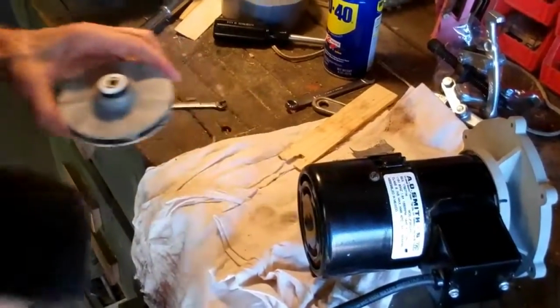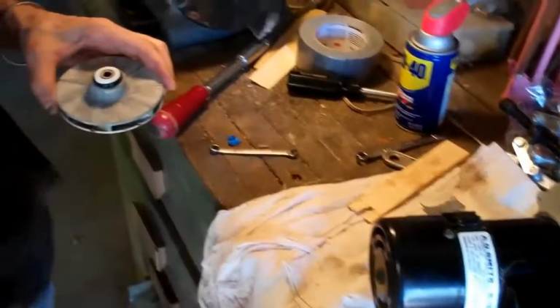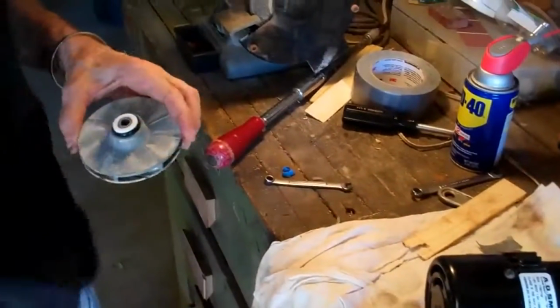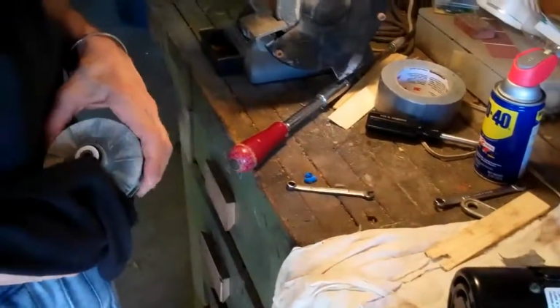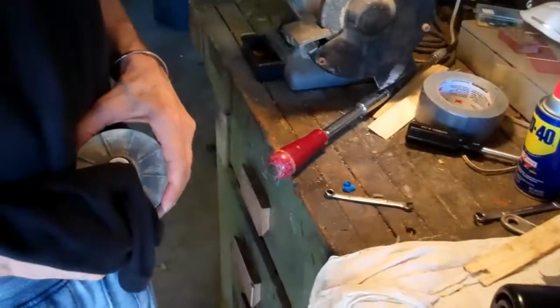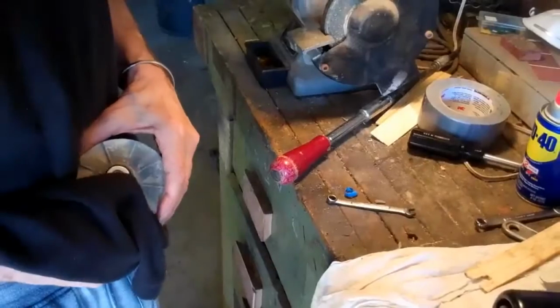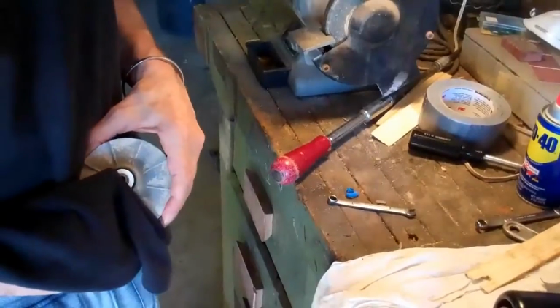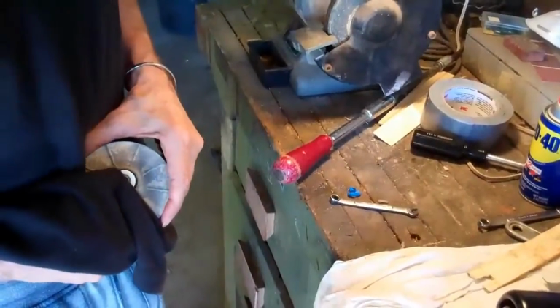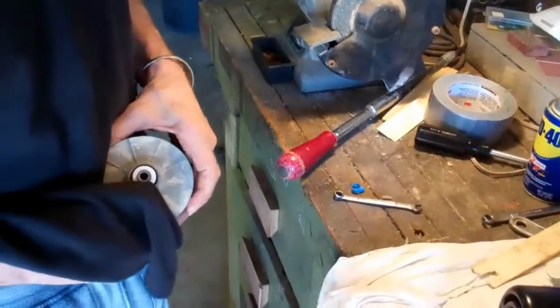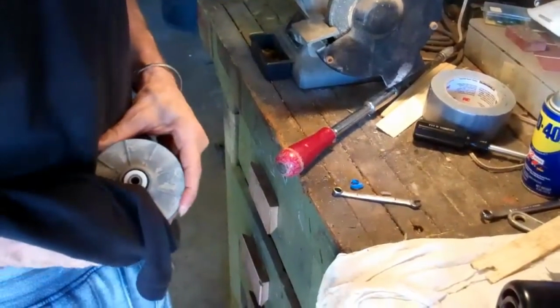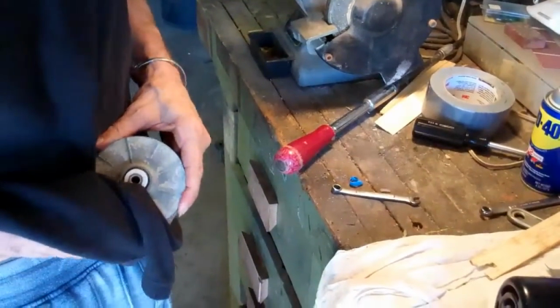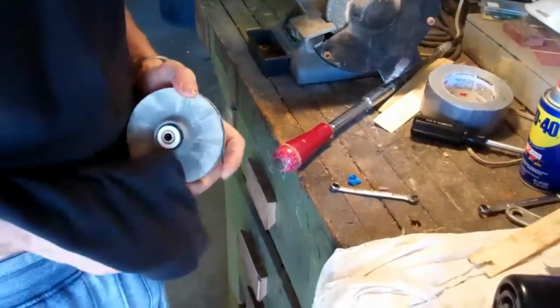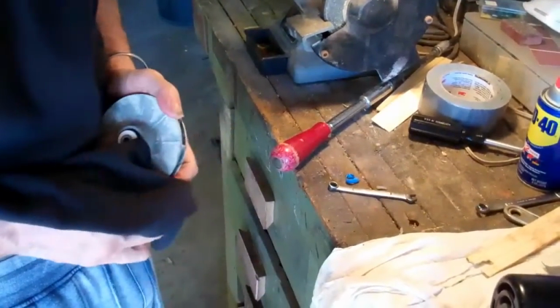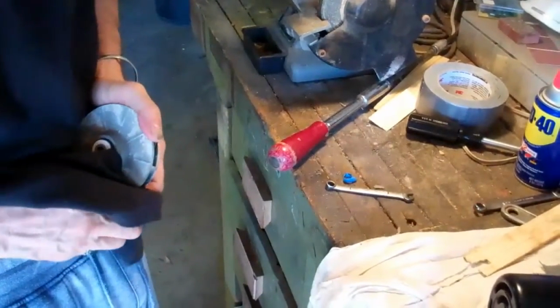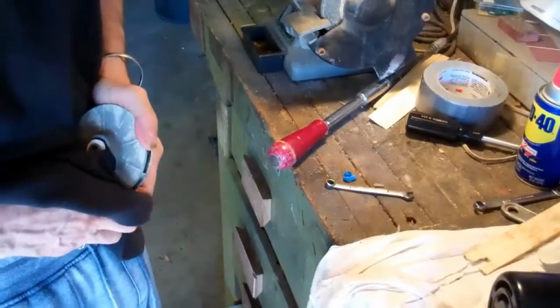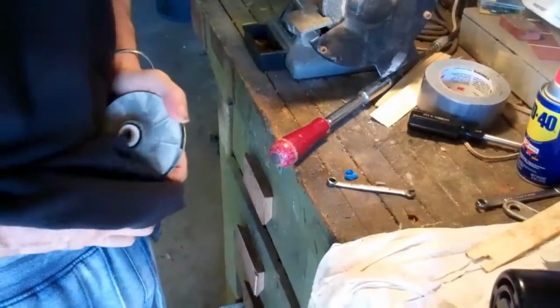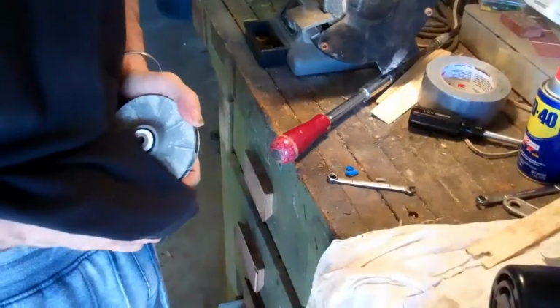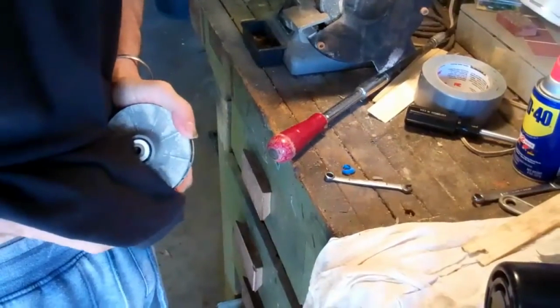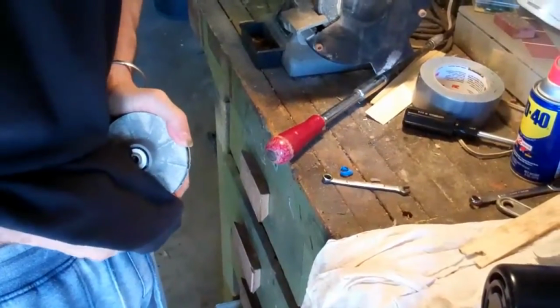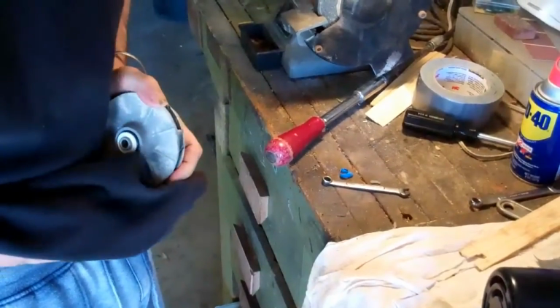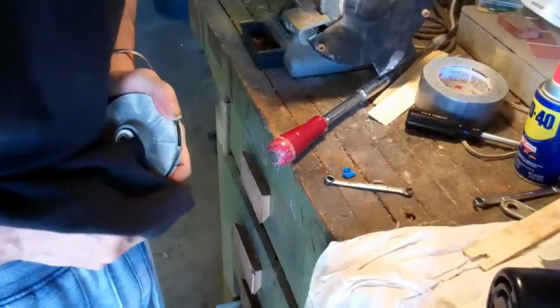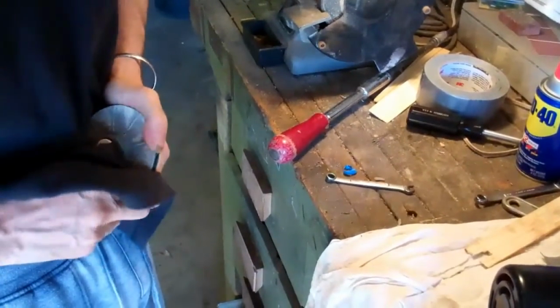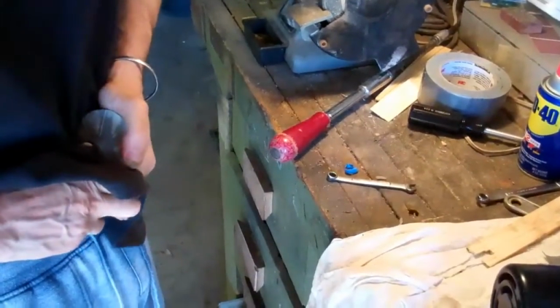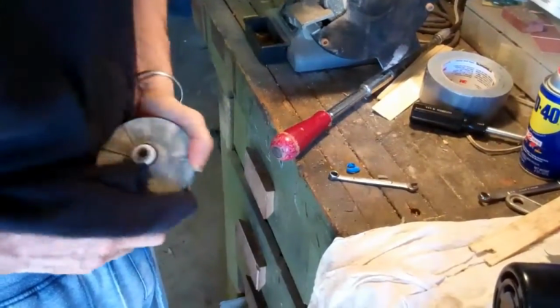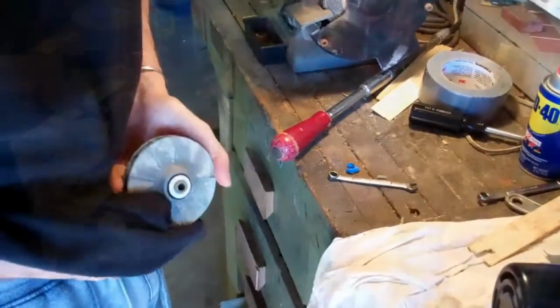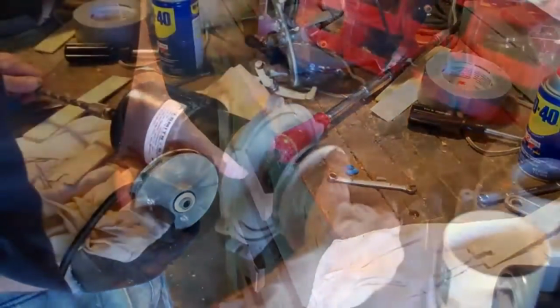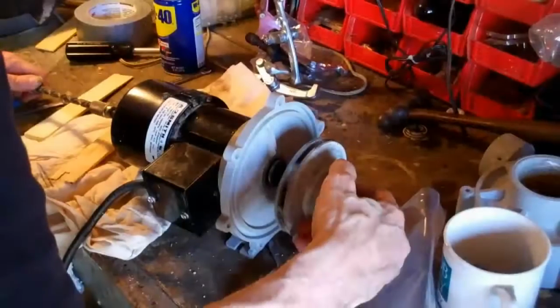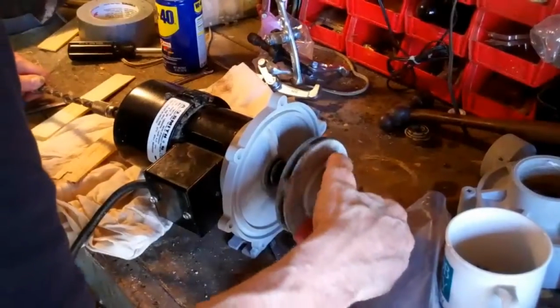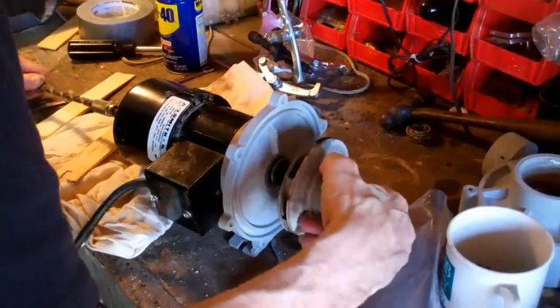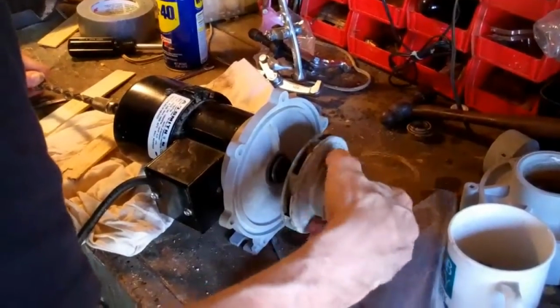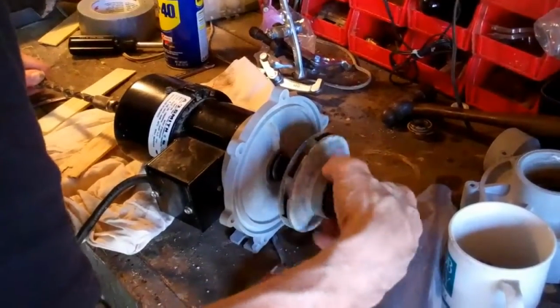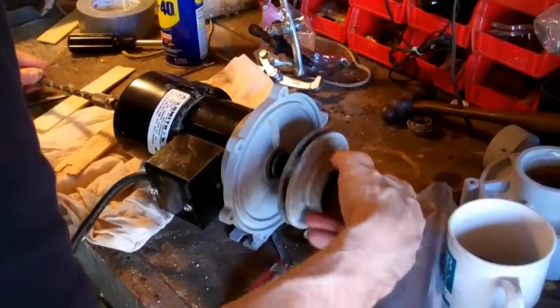Just need to make sure you don't get it dirty. This side's not quite as critical — you just don't want to get finger oil on it. There's a little cross thread fairly easily.